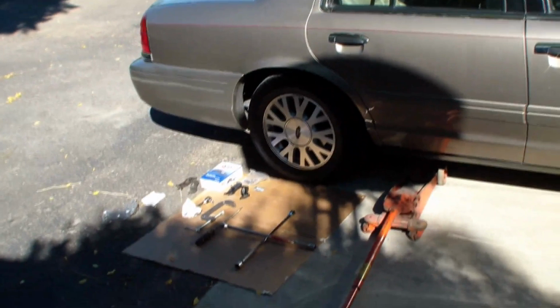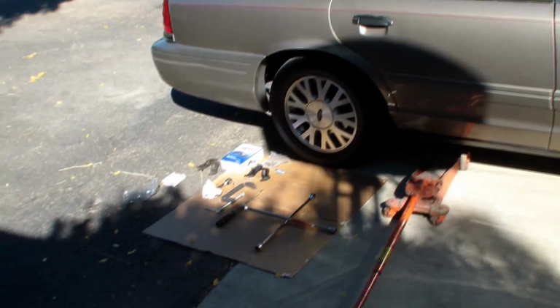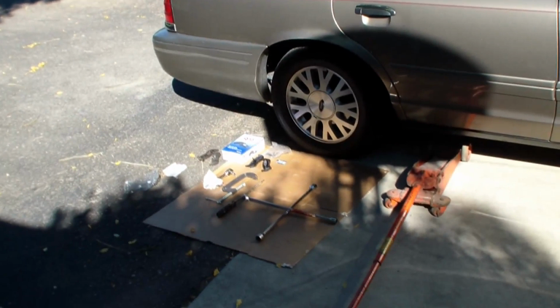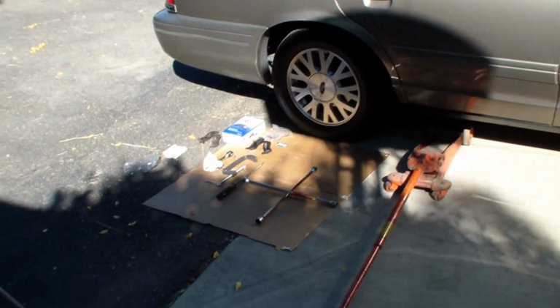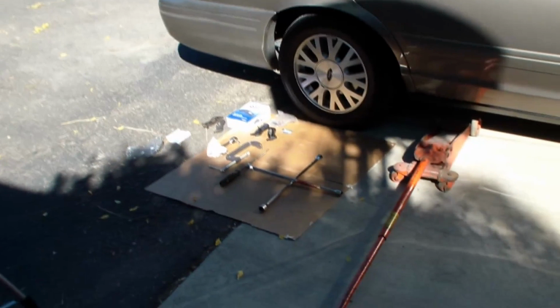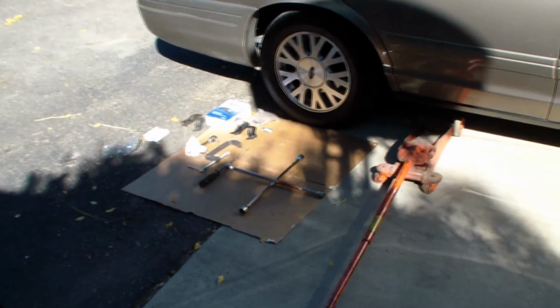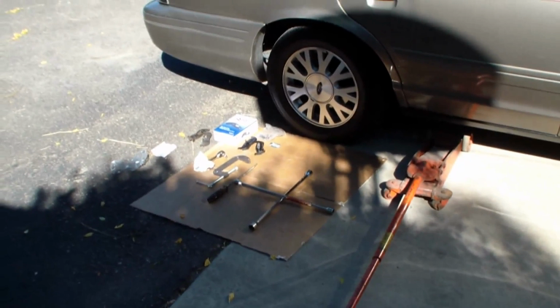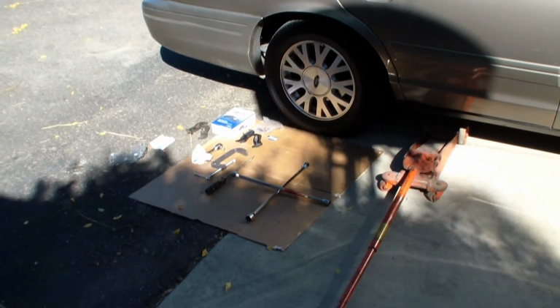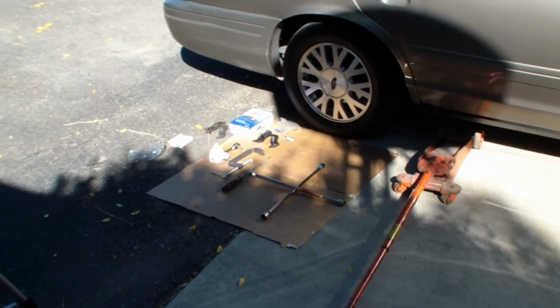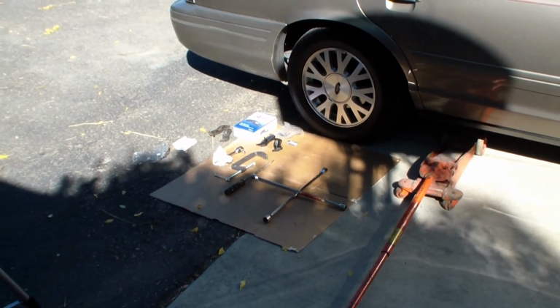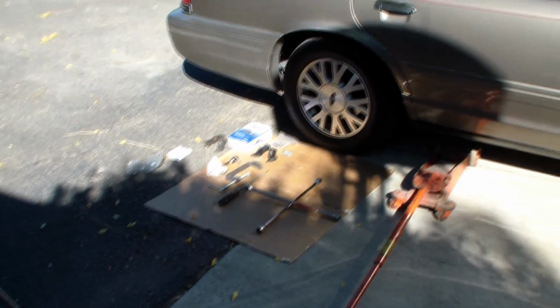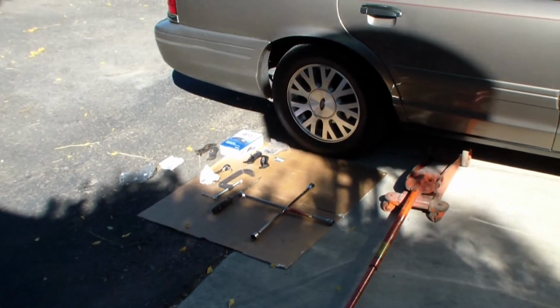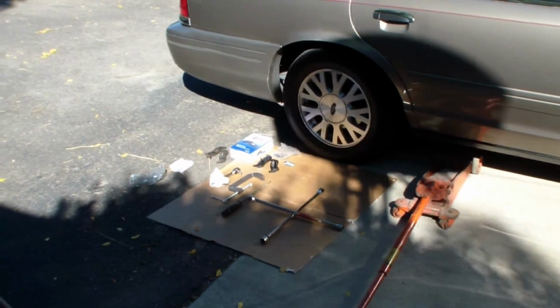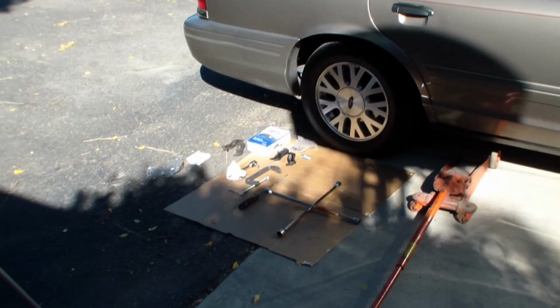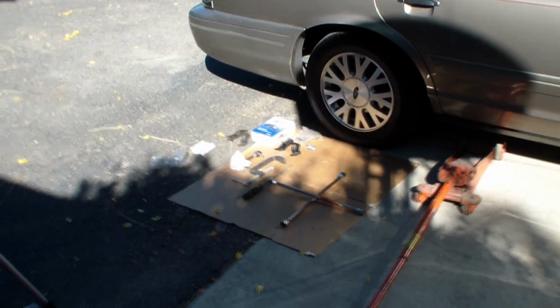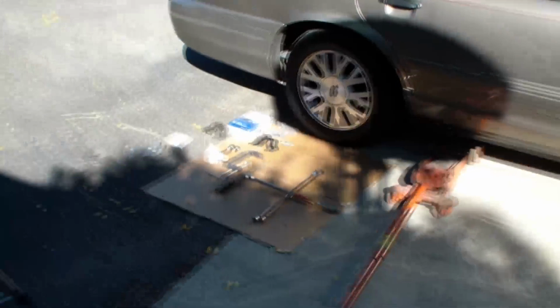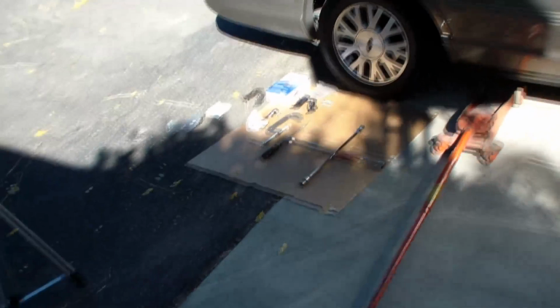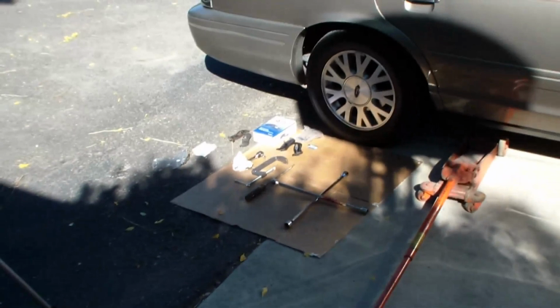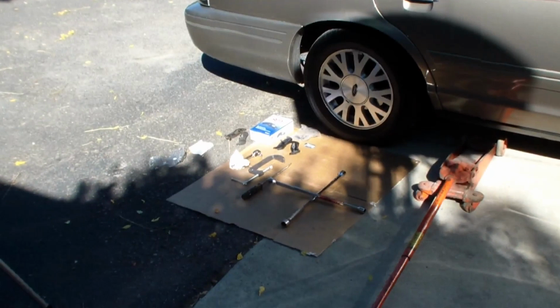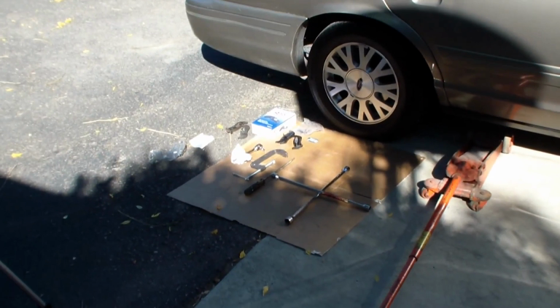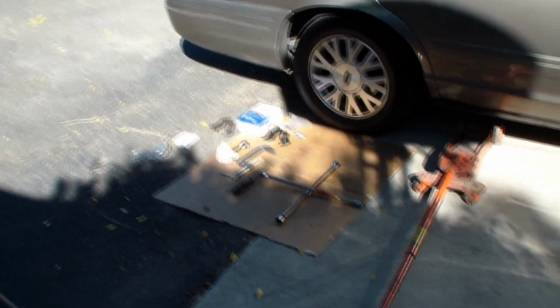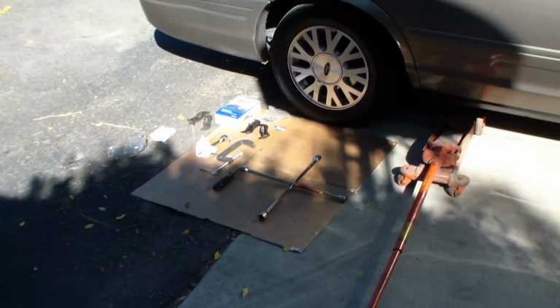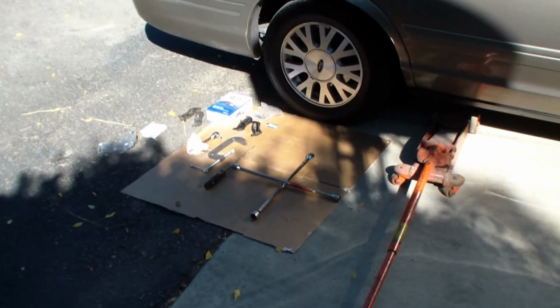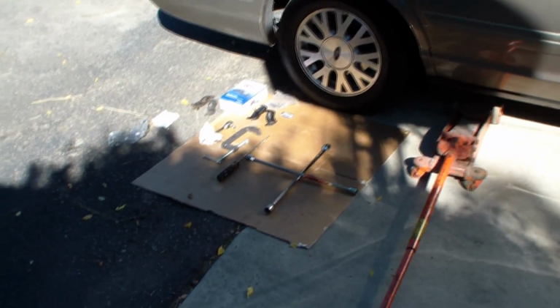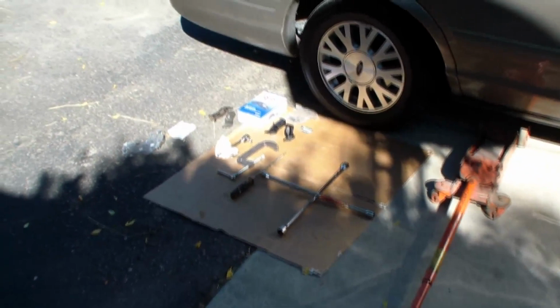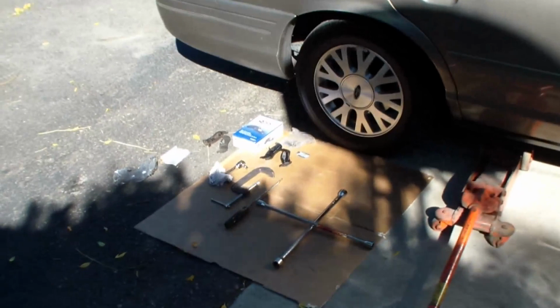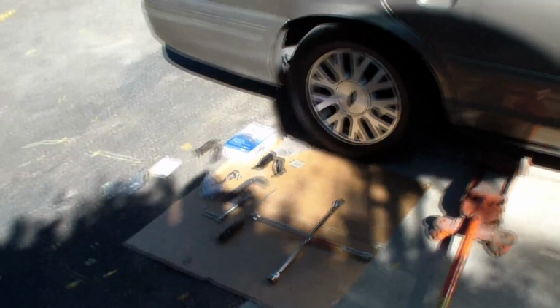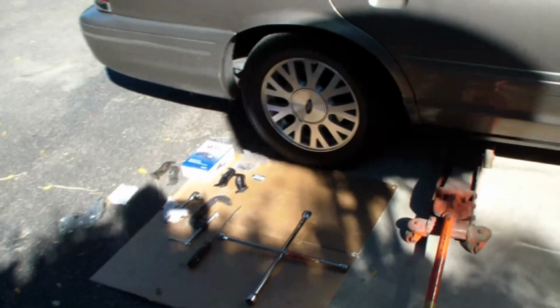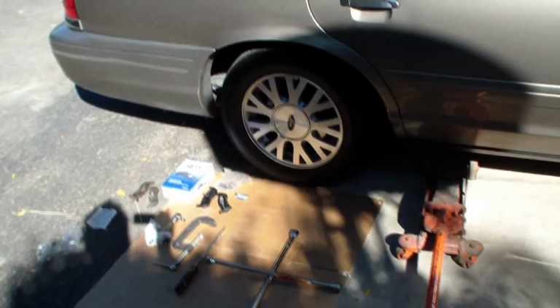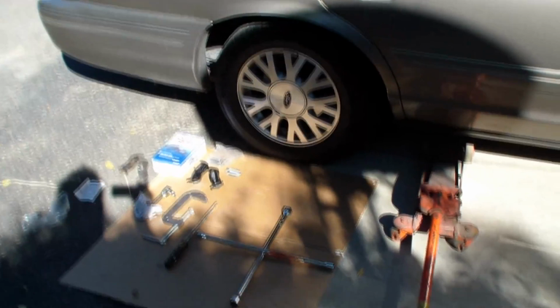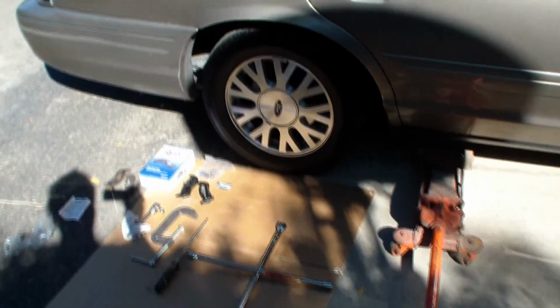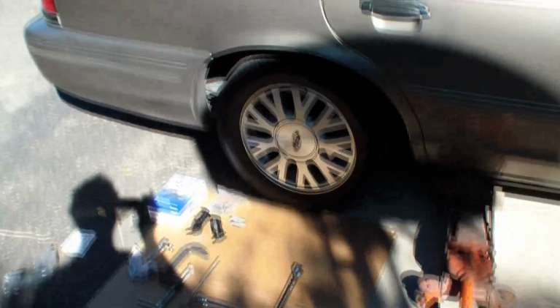Okay, we're ready to get started. We have here a 2003 Crown Victoria, but there's quite a few years — up to 2004 I think — all have the same rear brakes.